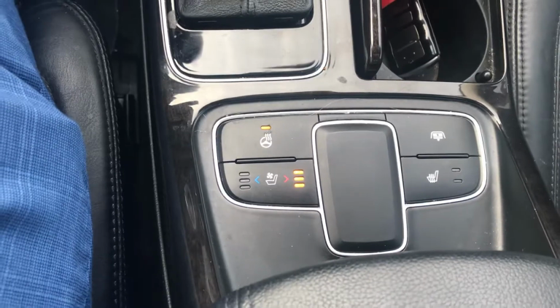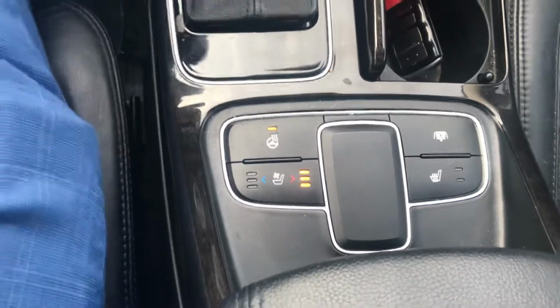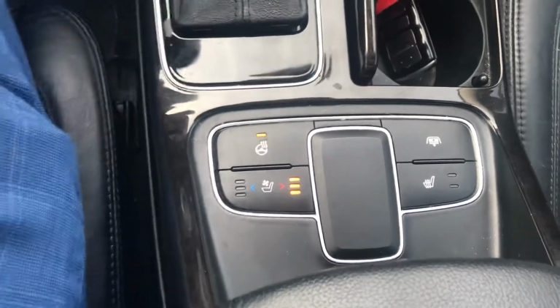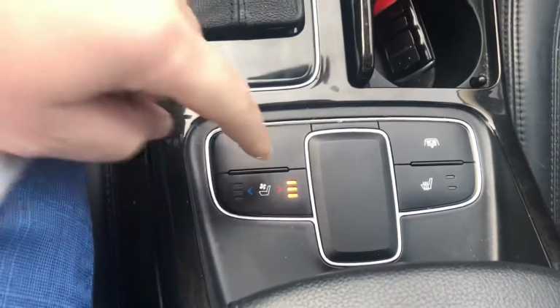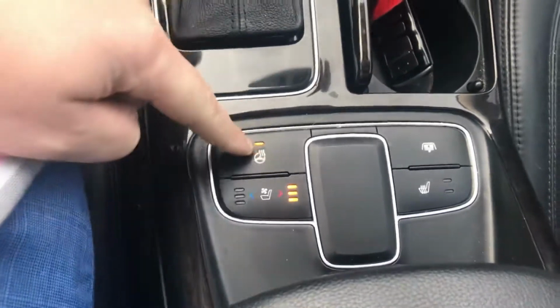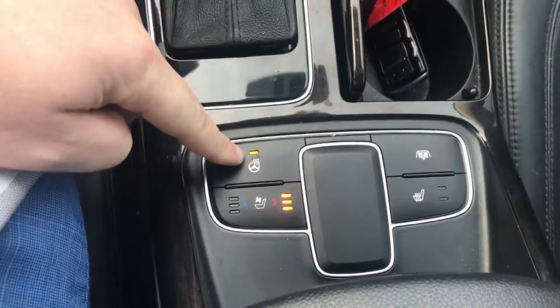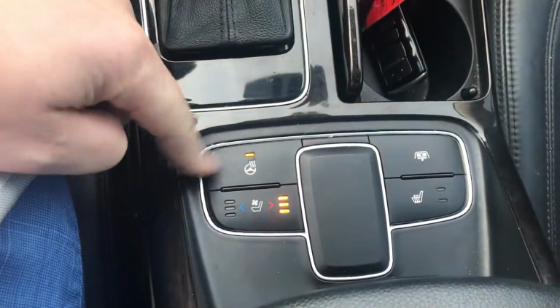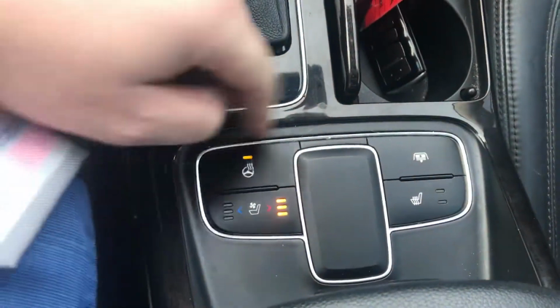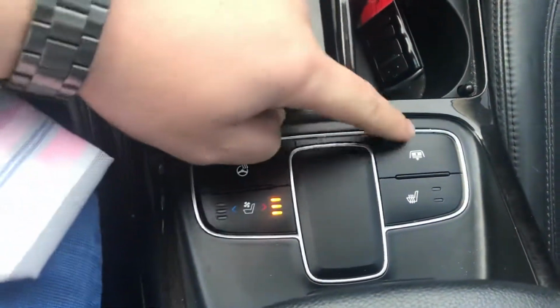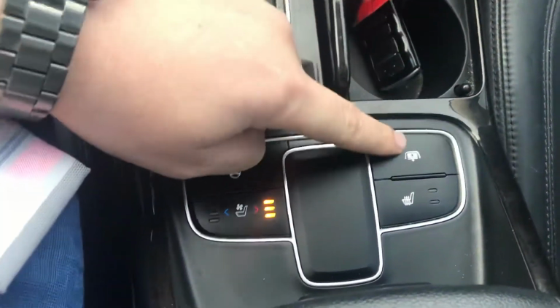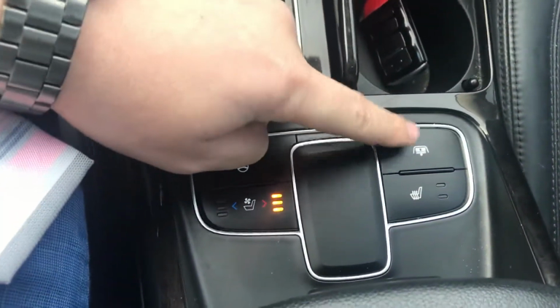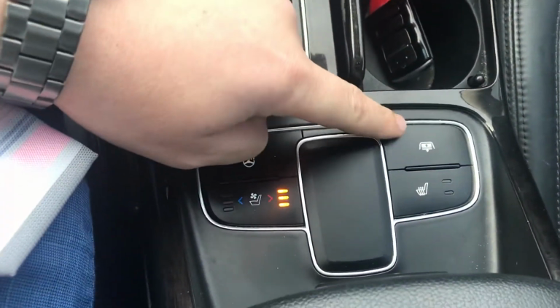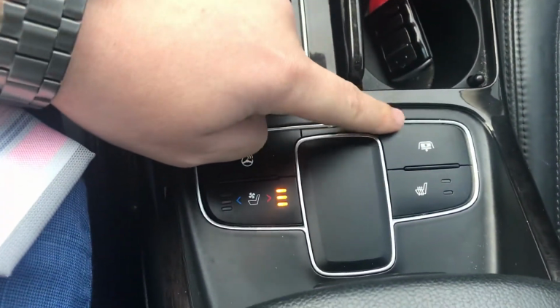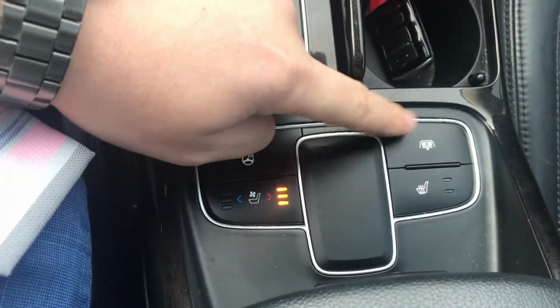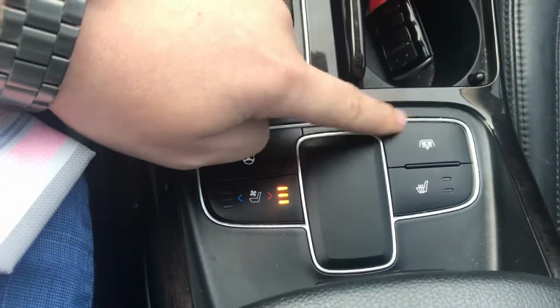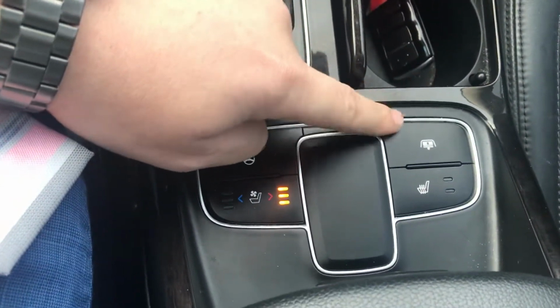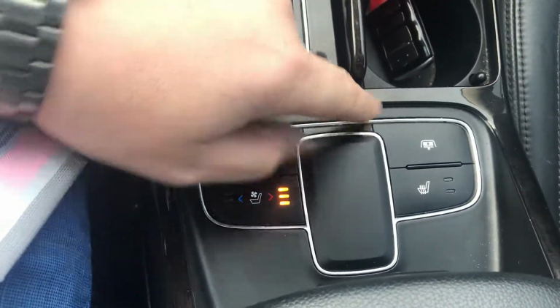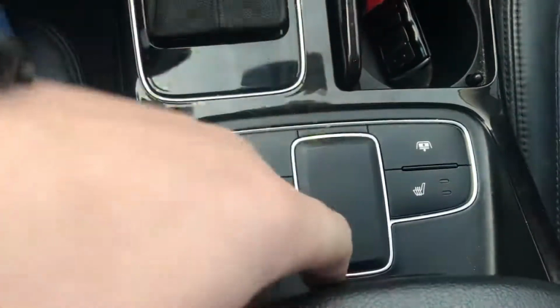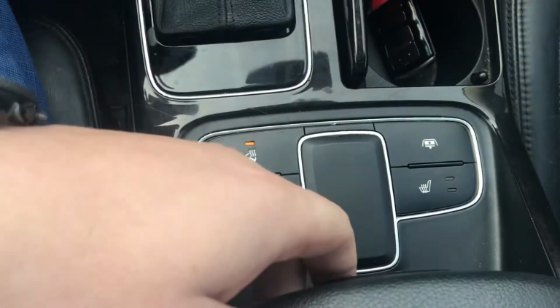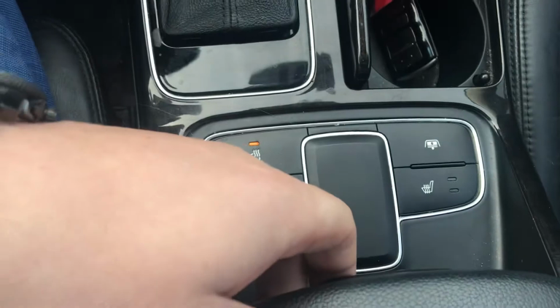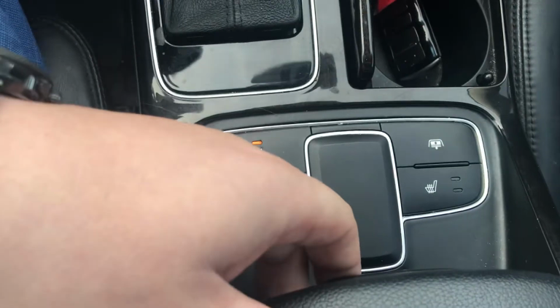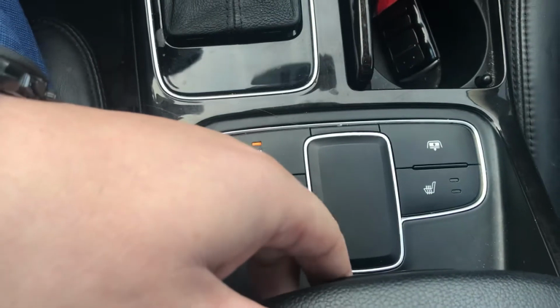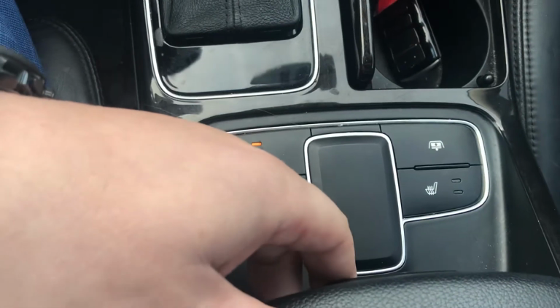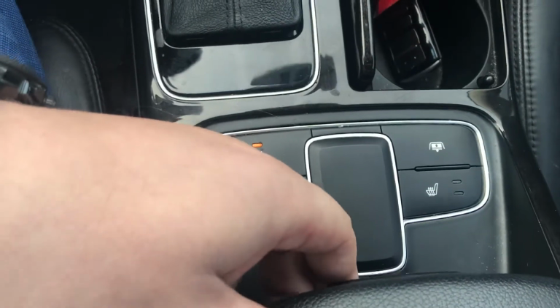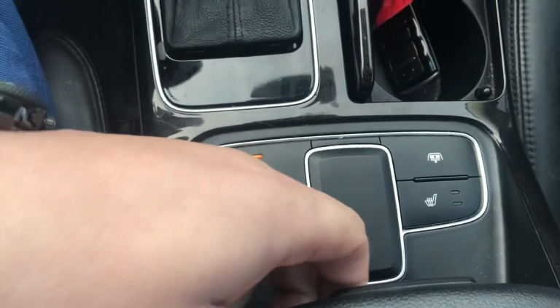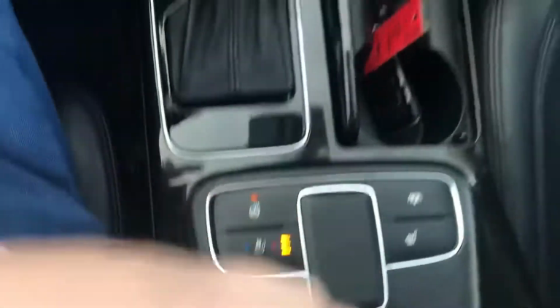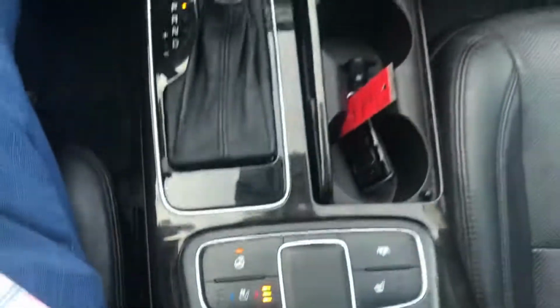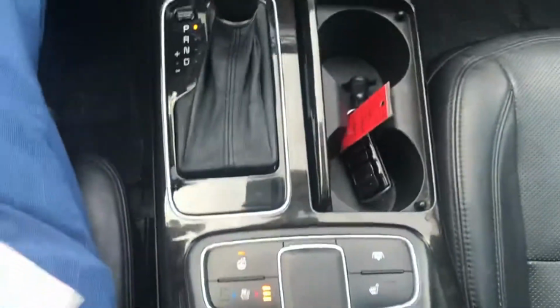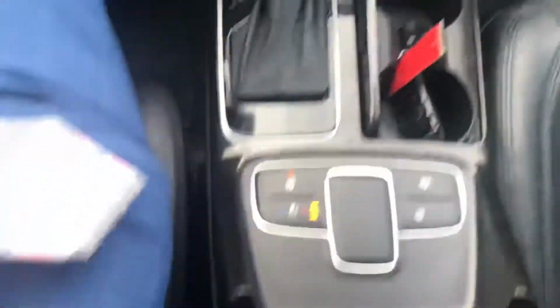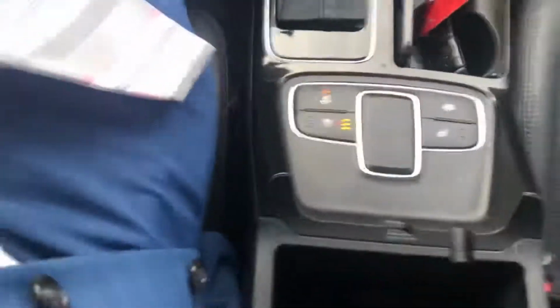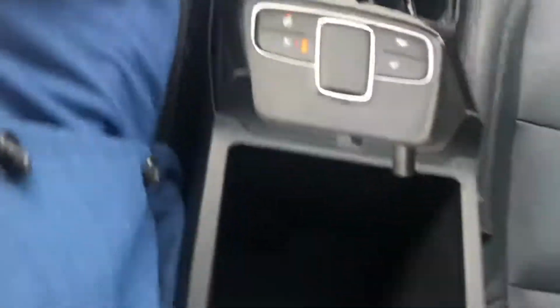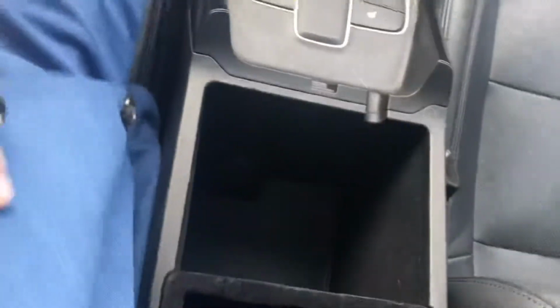This right here is the heated steering wheel, and in the back you actually have a sun visor to help keep some of the sun out. Pretty sweet little gadget.